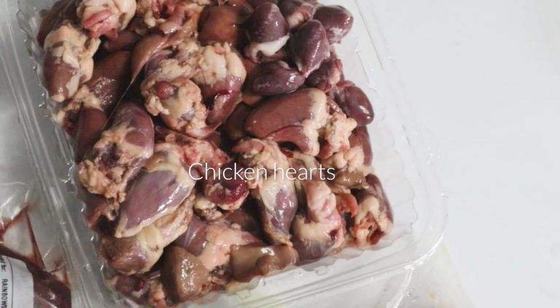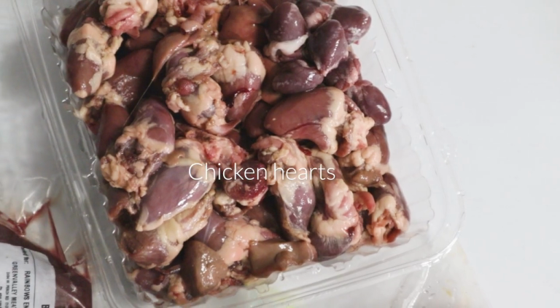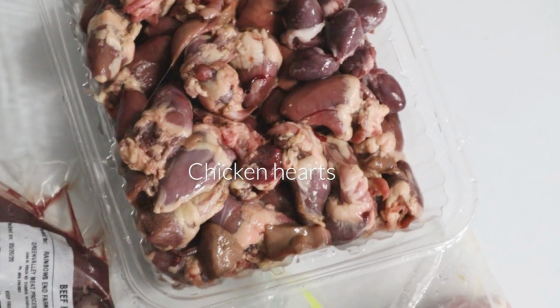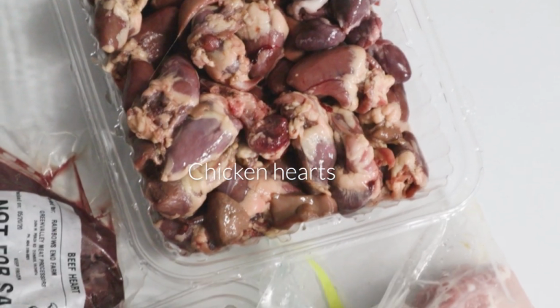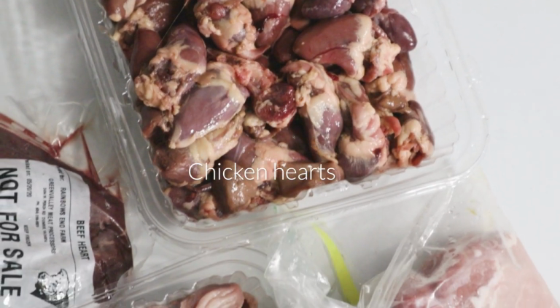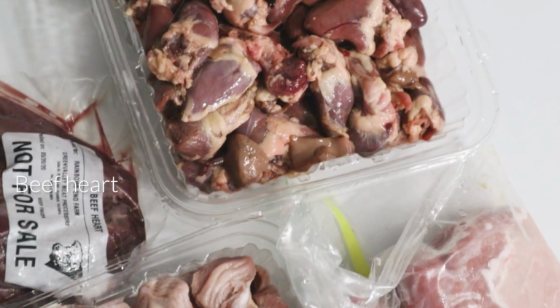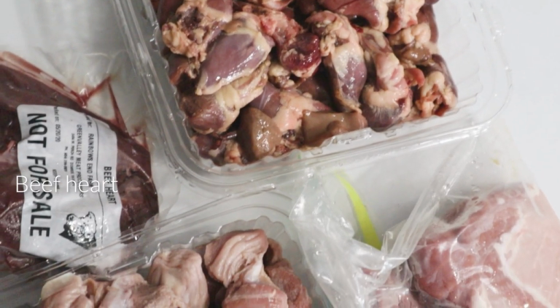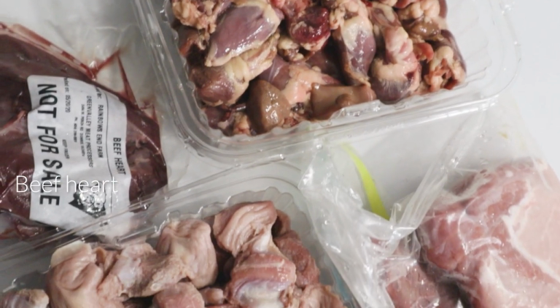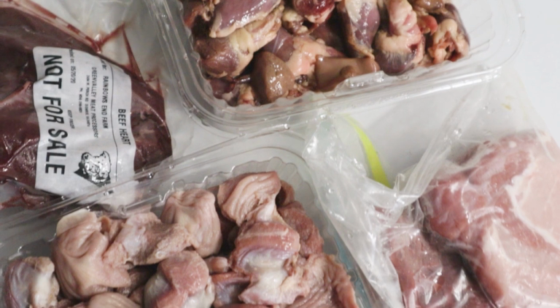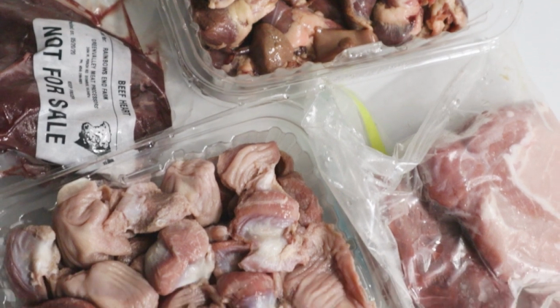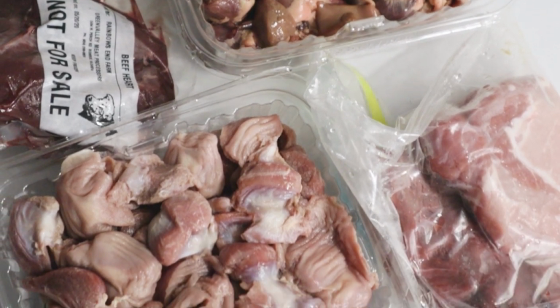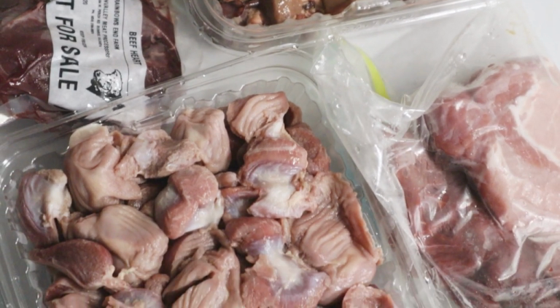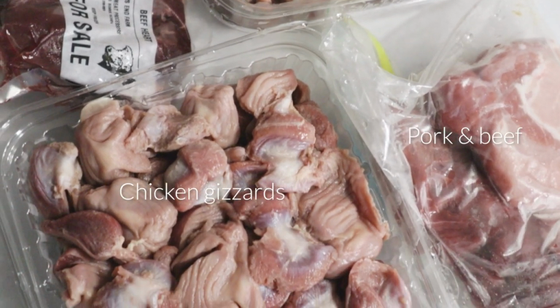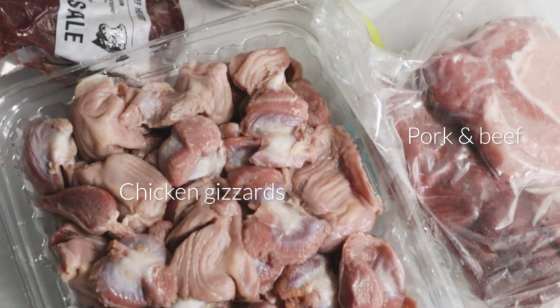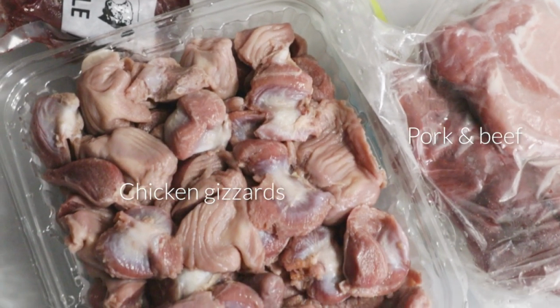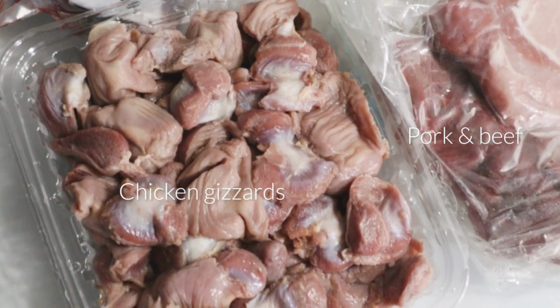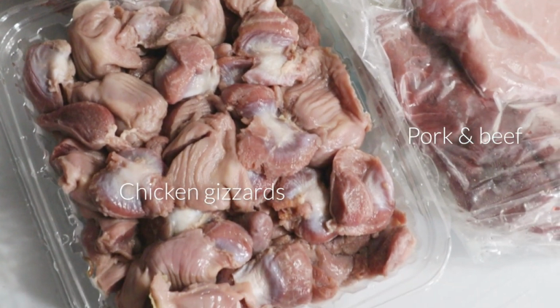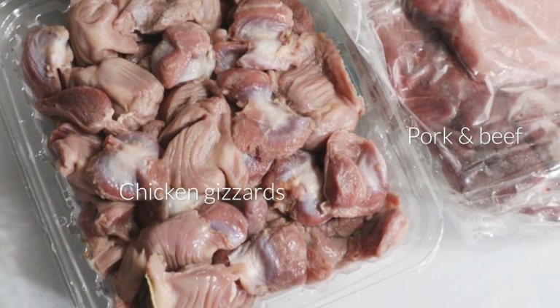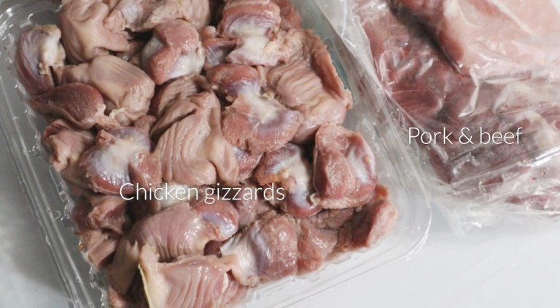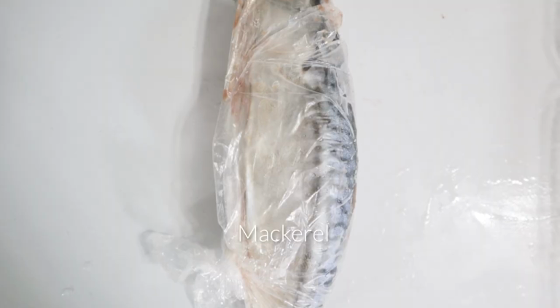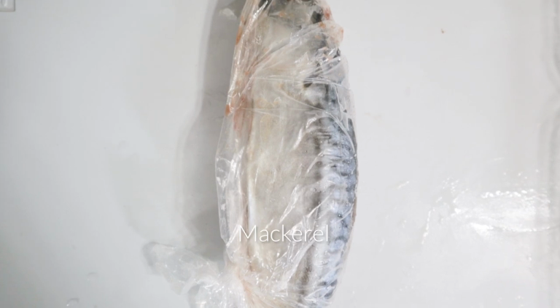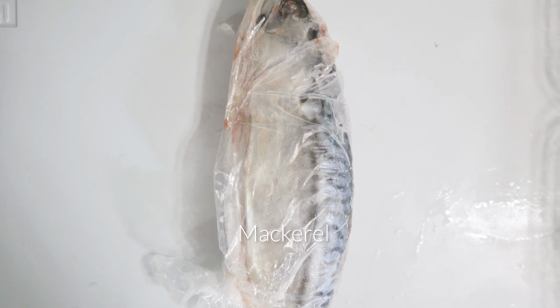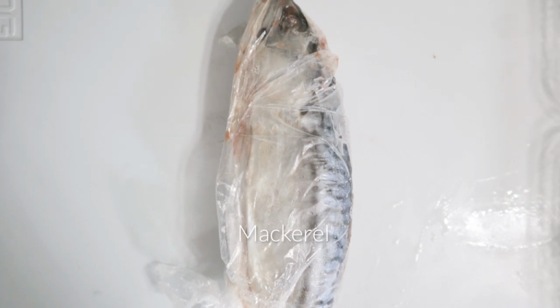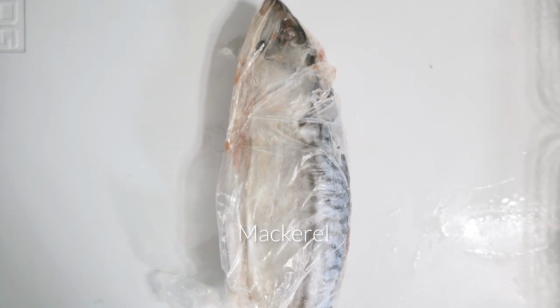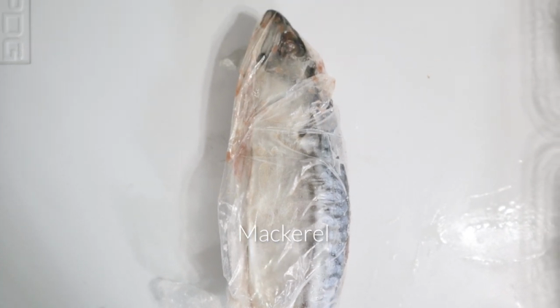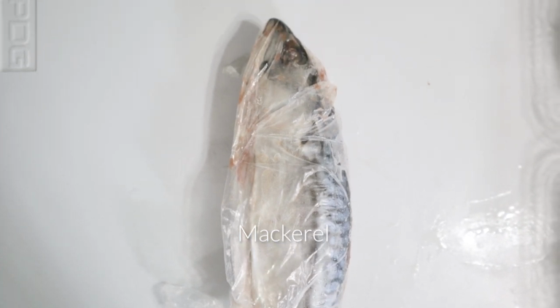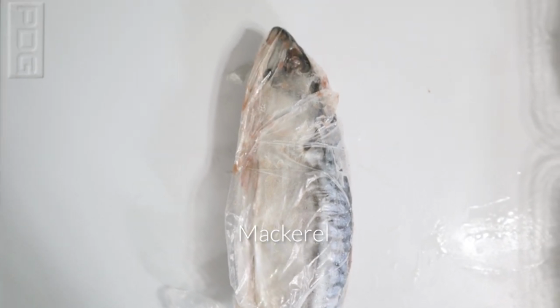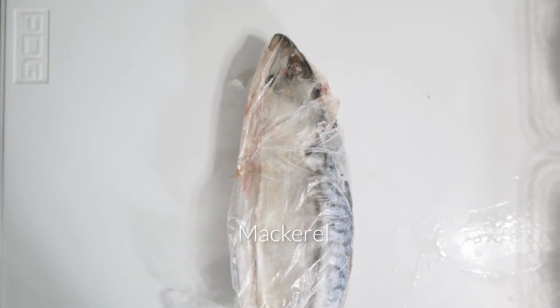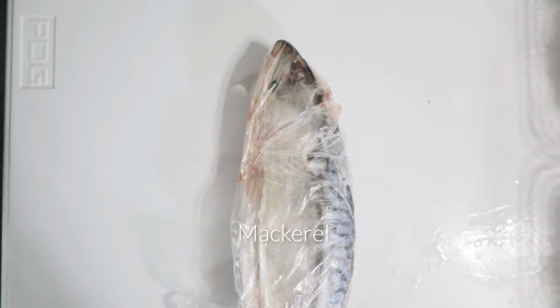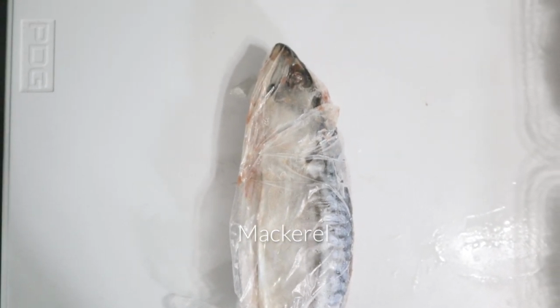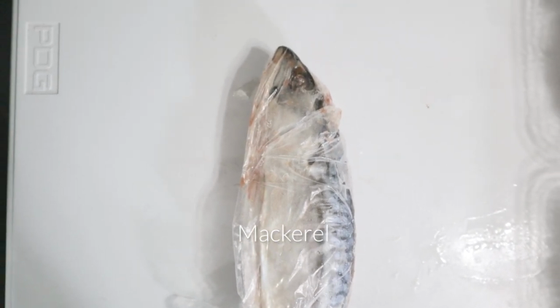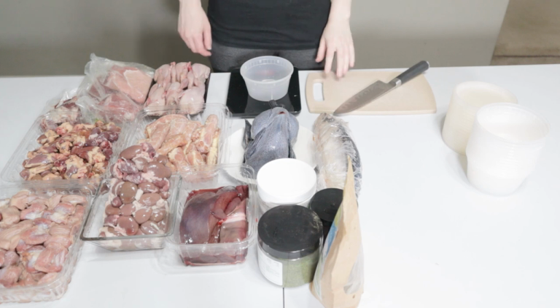For muscle meats I try to have at least three to four different proteins, sometimes more. I have pork loin, beef heart, chicken gizzard, and beef and chicken hearts. I just got a whole mackerel so I'm going to add this into a few meals throughout this week for added omega-3s.